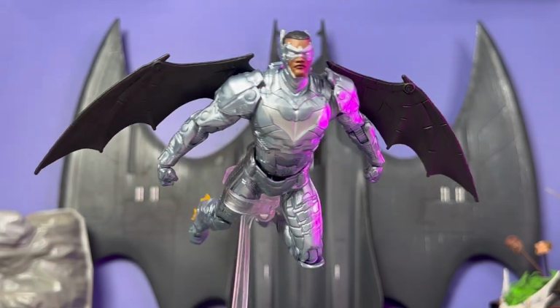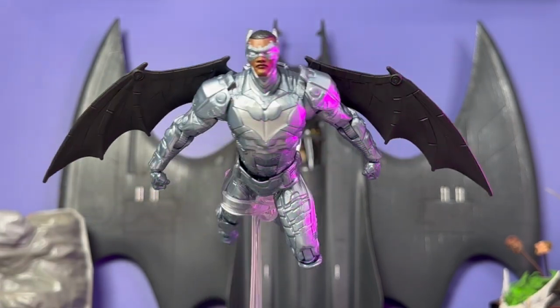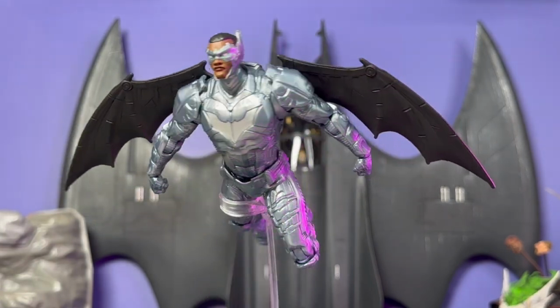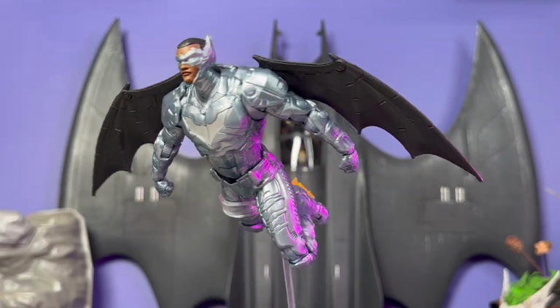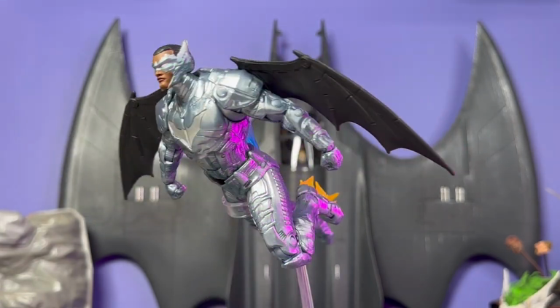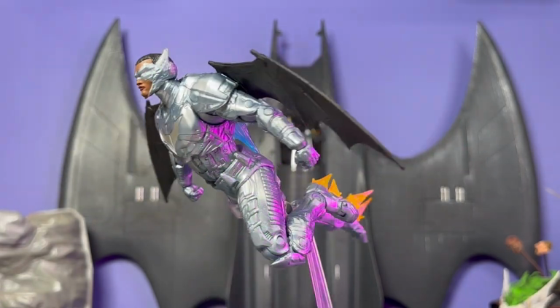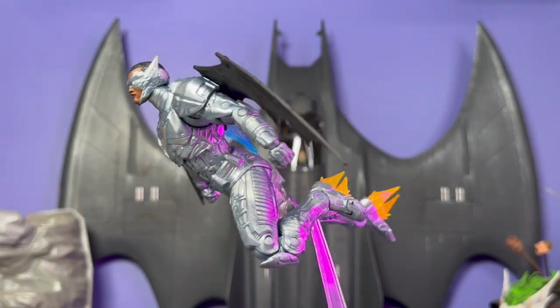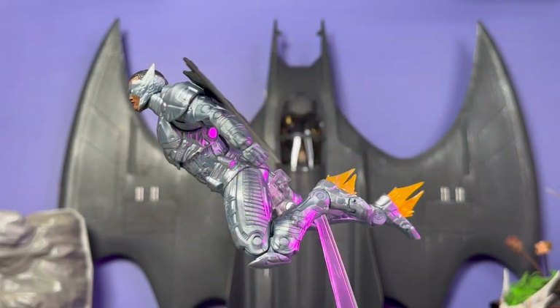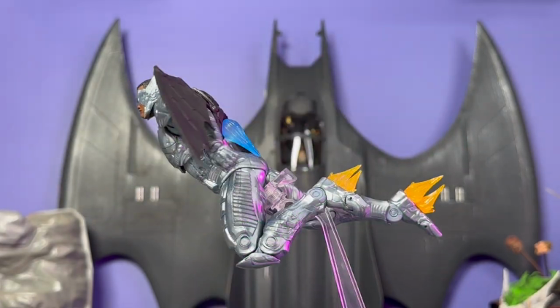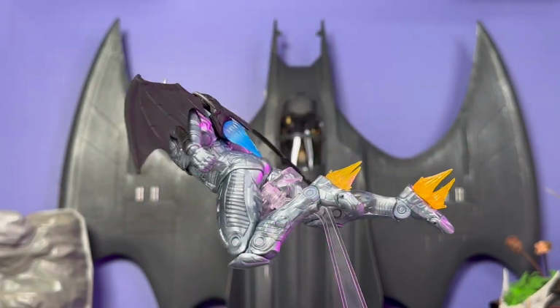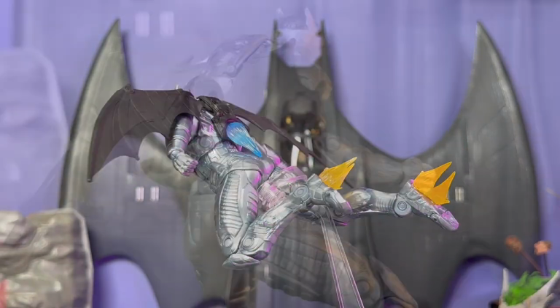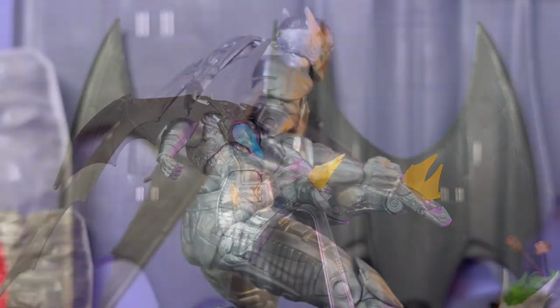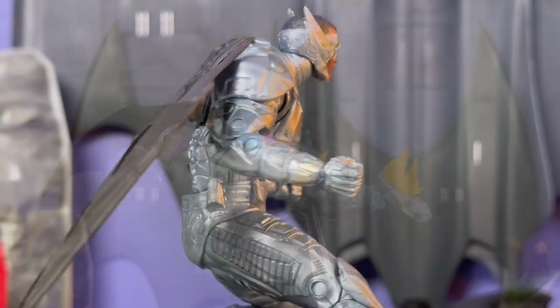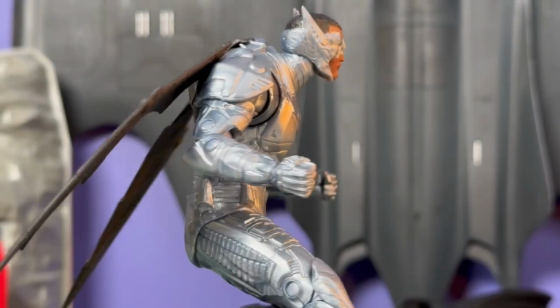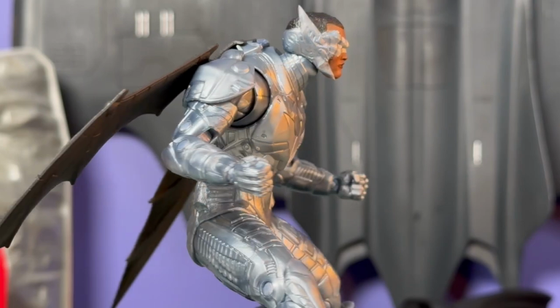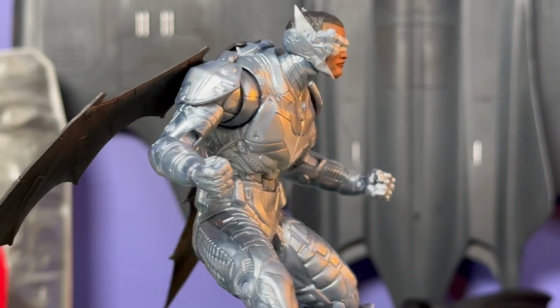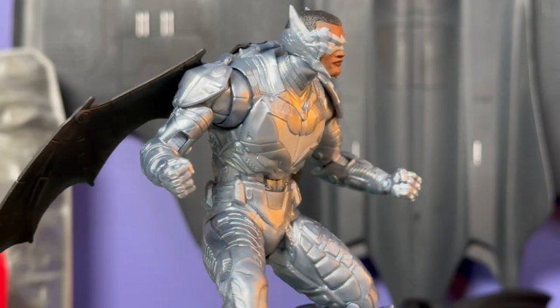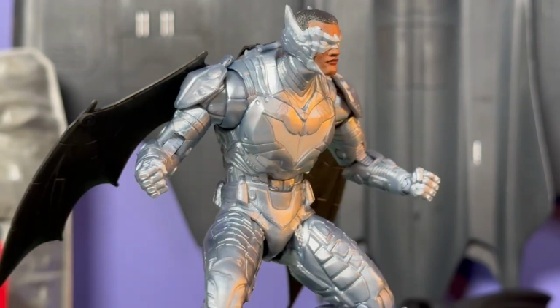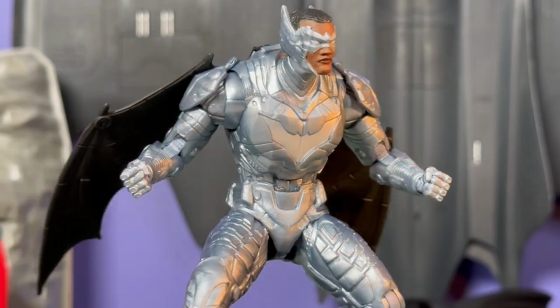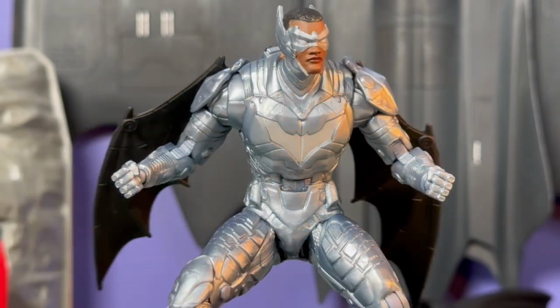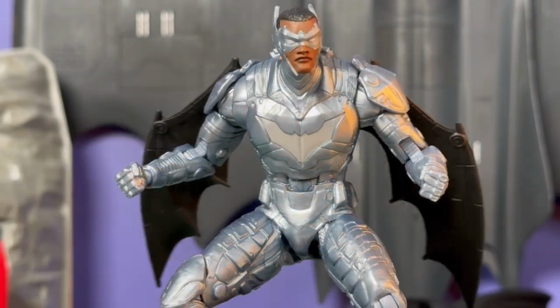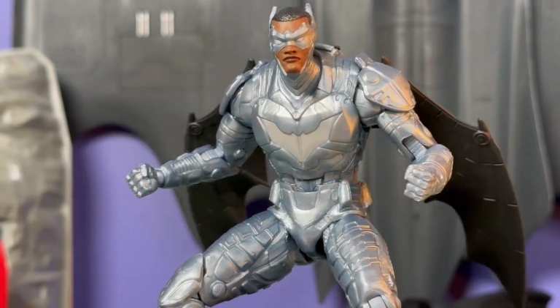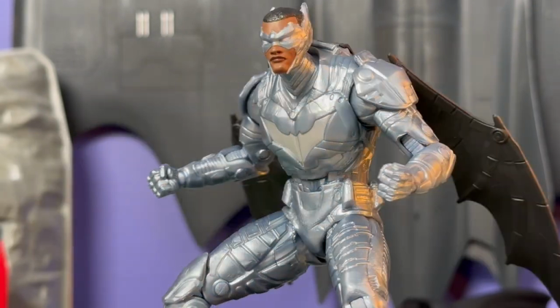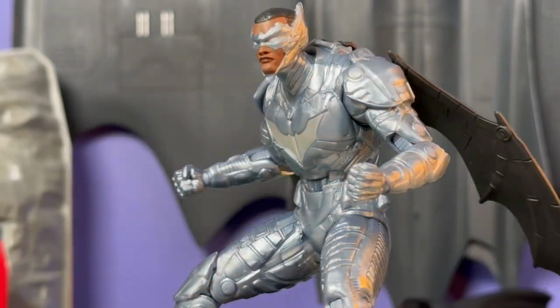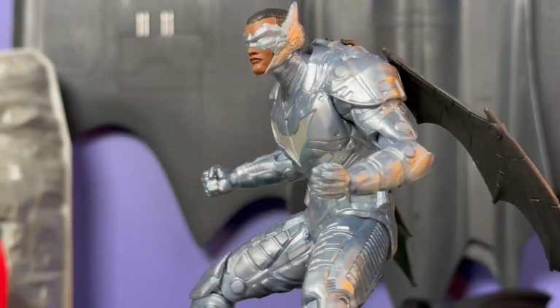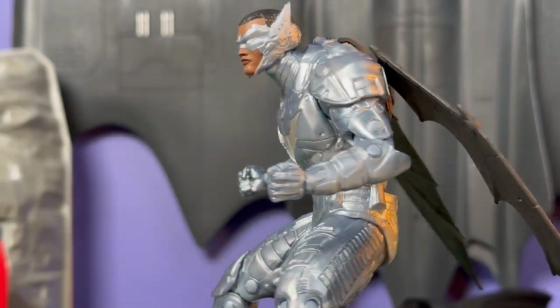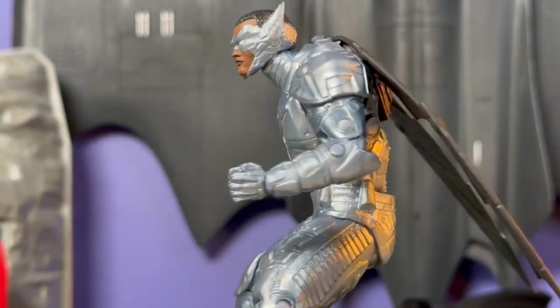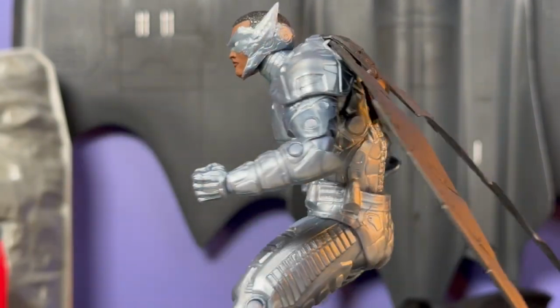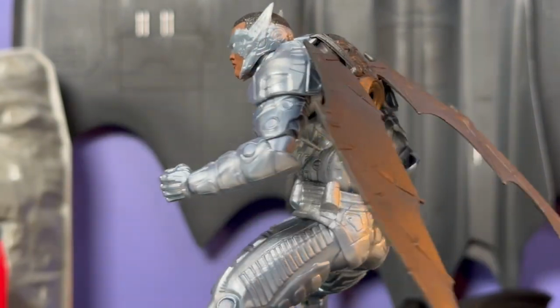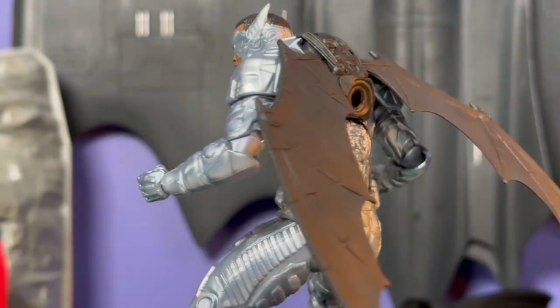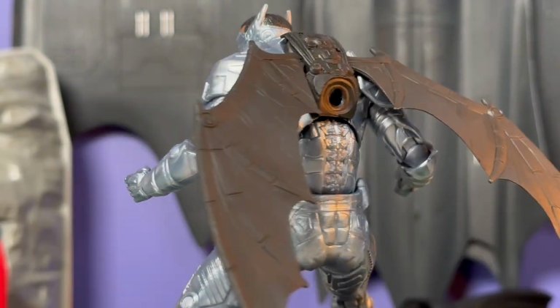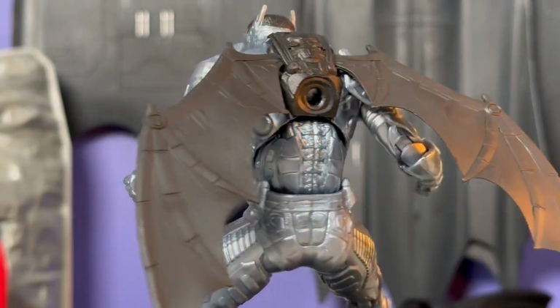I actually did not pre-order this guy. I had him in my cart, I was all ready to go, and then at the last minute I removed from cart. I'll explain why in a minute.